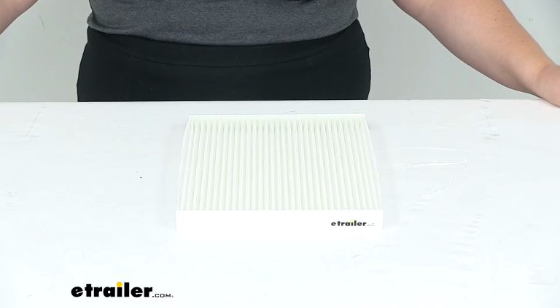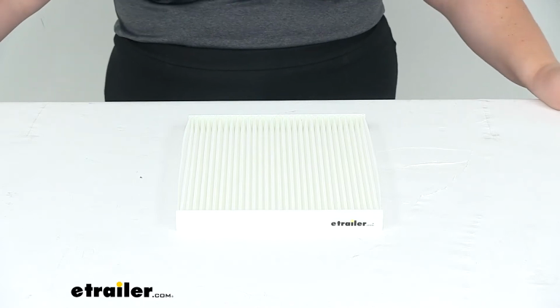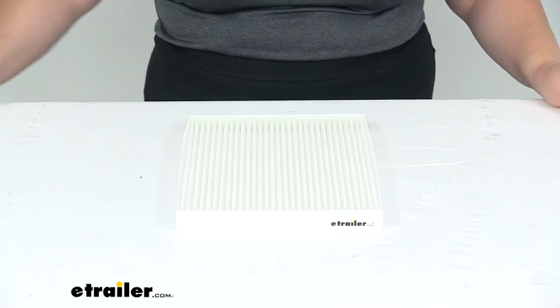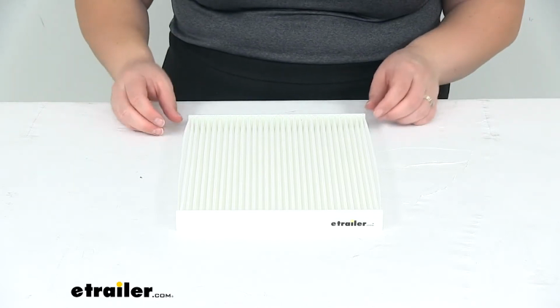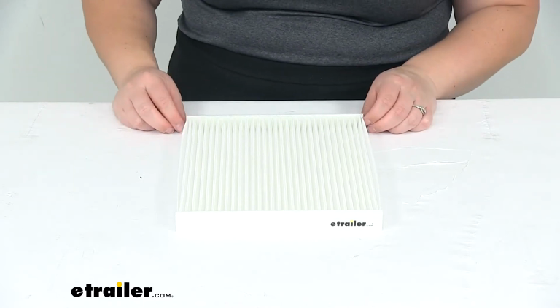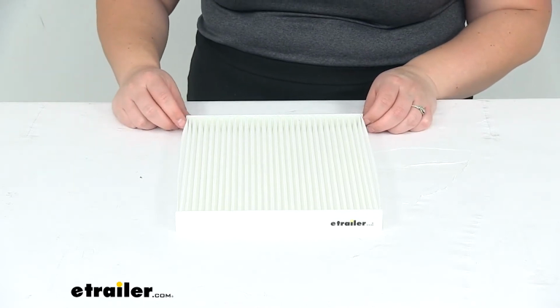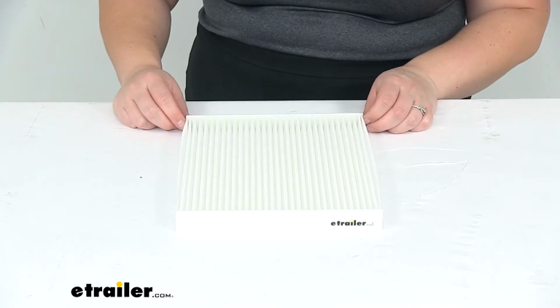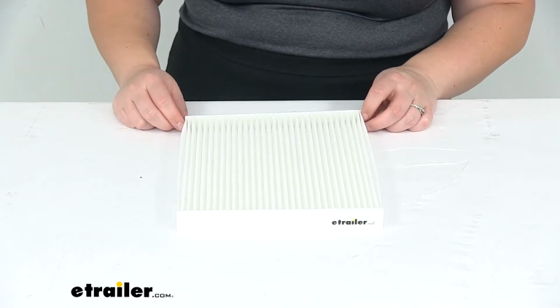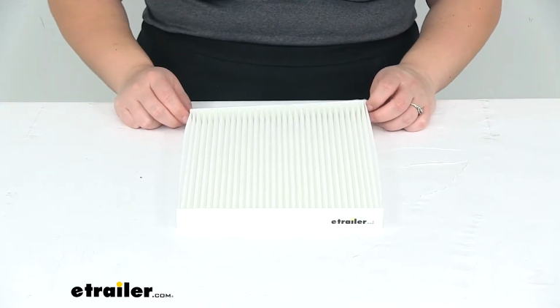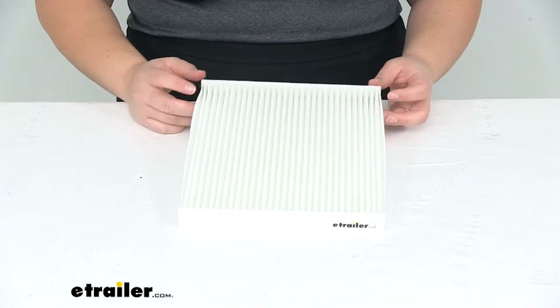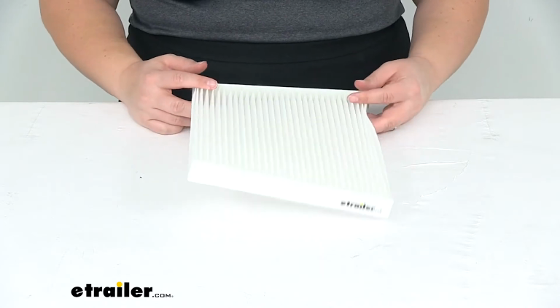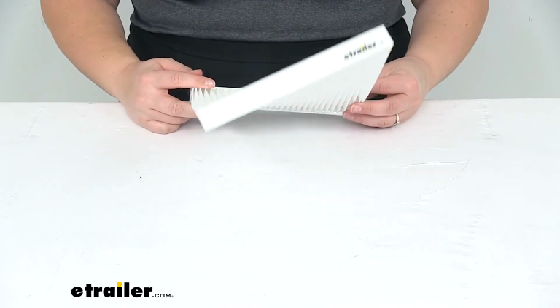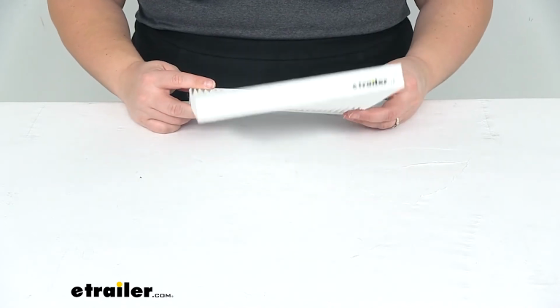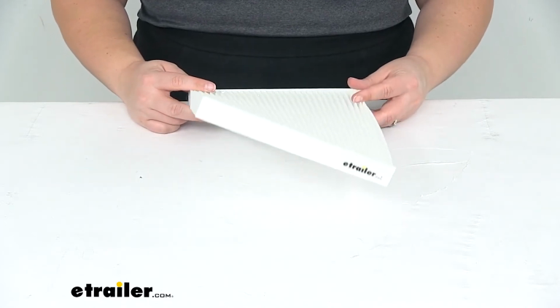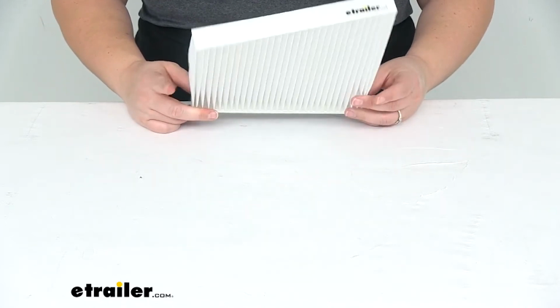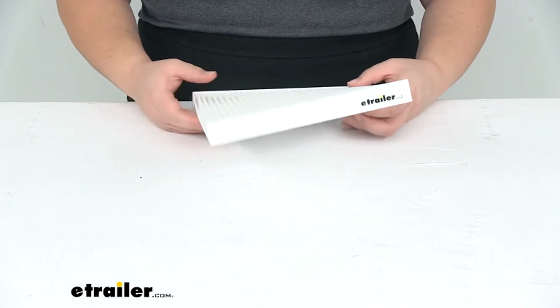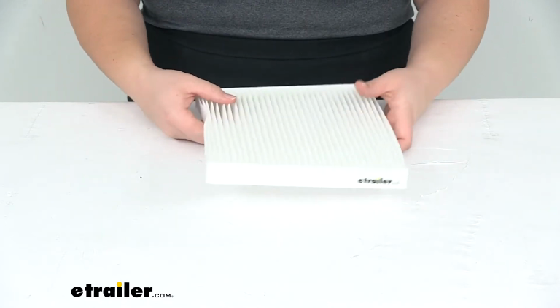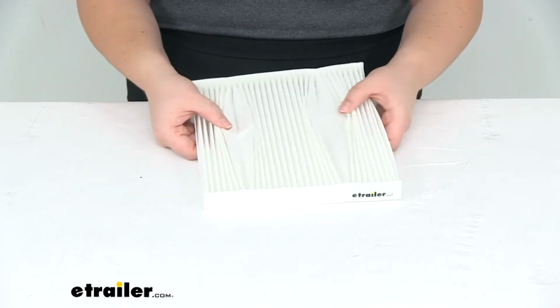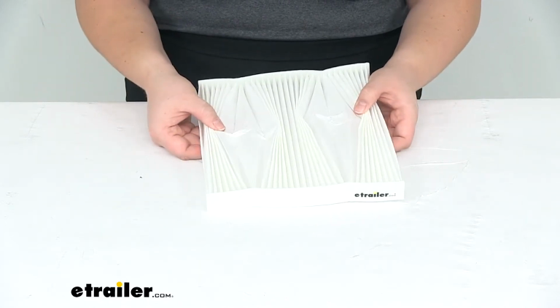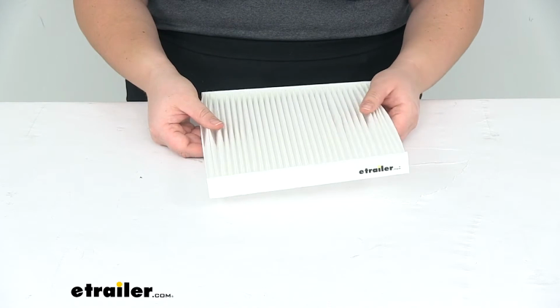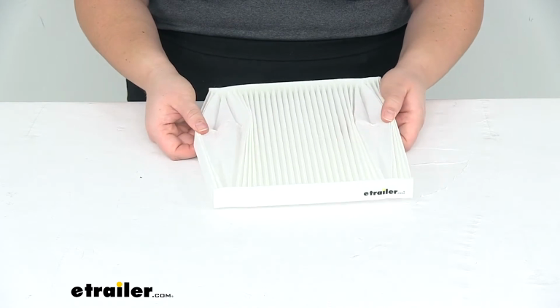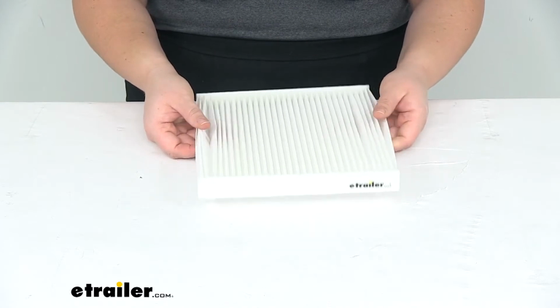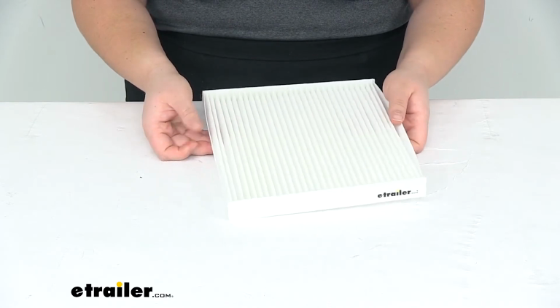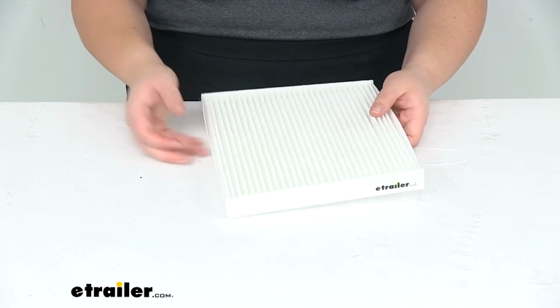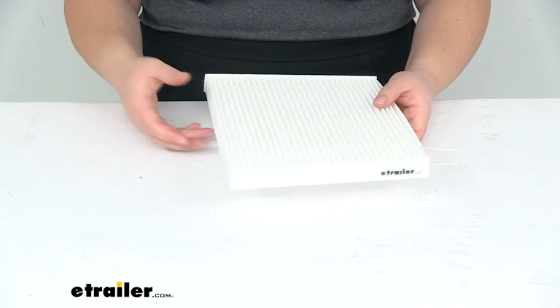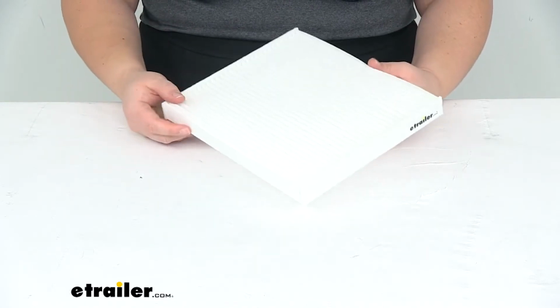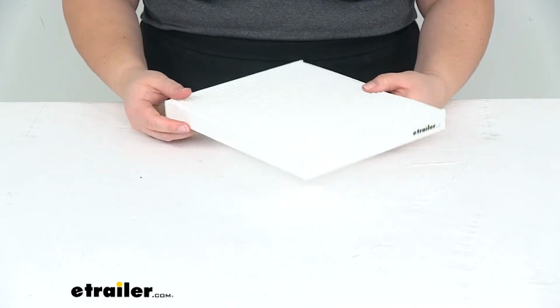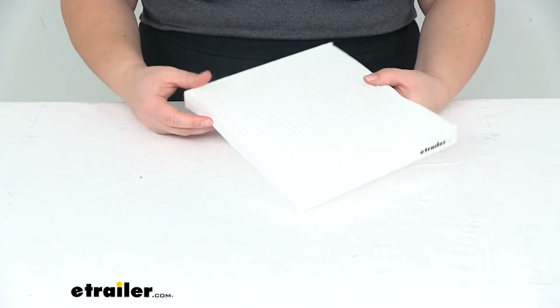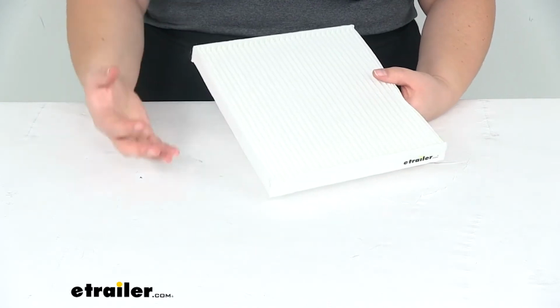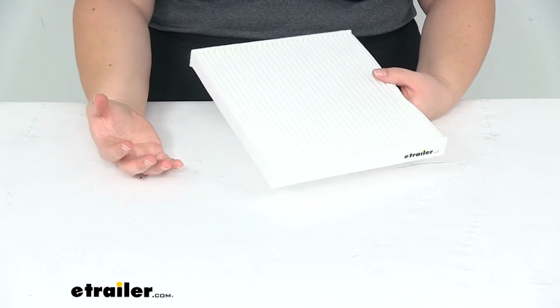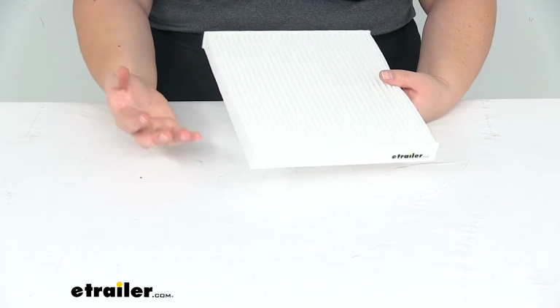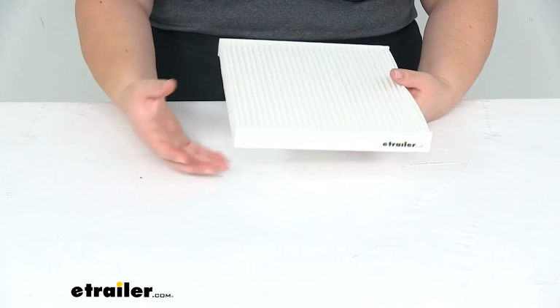Hey everyone, I'm Ellen here at eTrailer.com. Today we're taking a look at the PTC custom fit cabin air filter. This is going to help to keep out any kind of harmful particulate media from getting into your vehicle and causing some issues, so you don't have to breathe in that stuff from the outside.